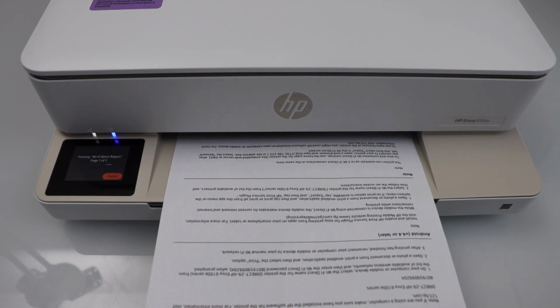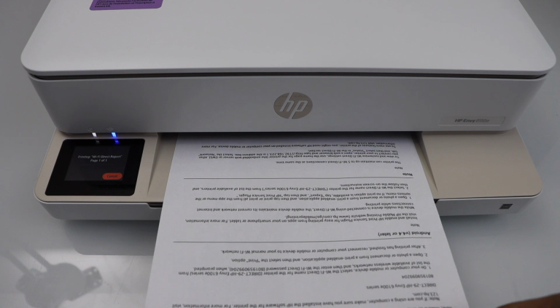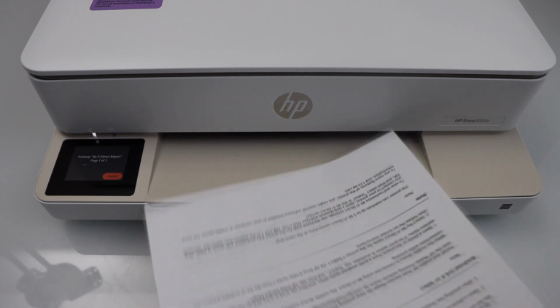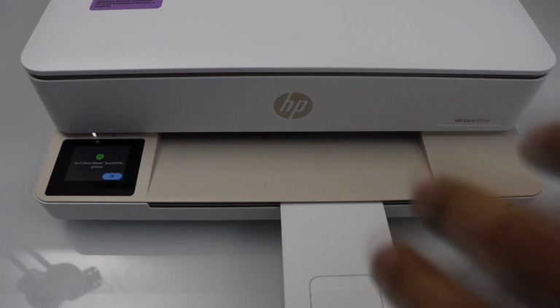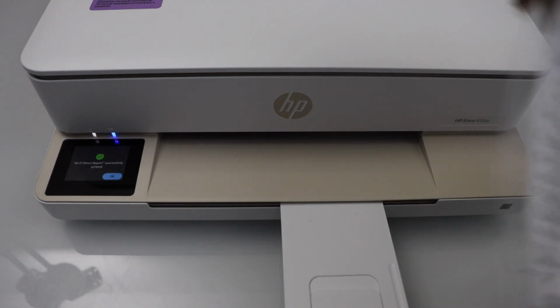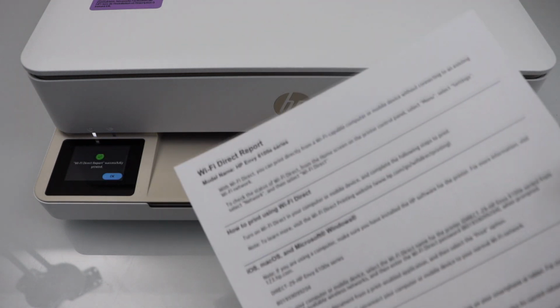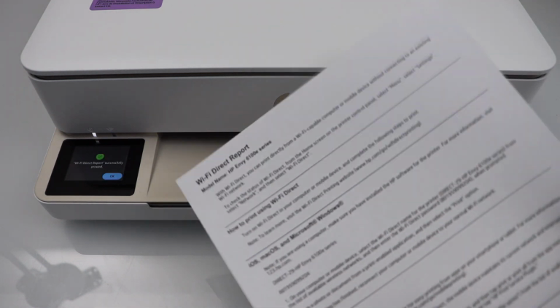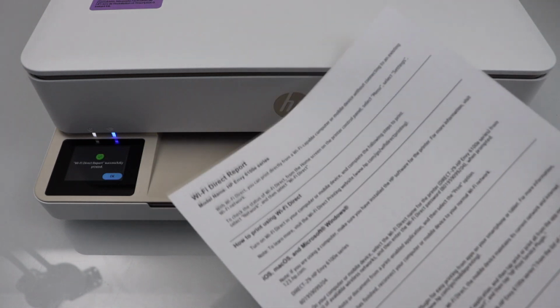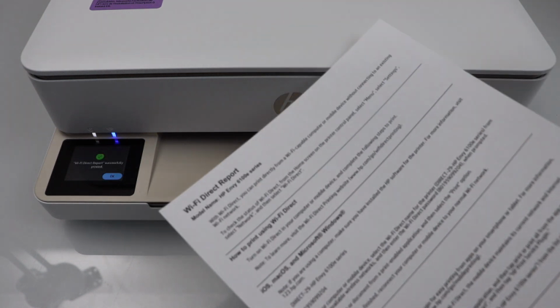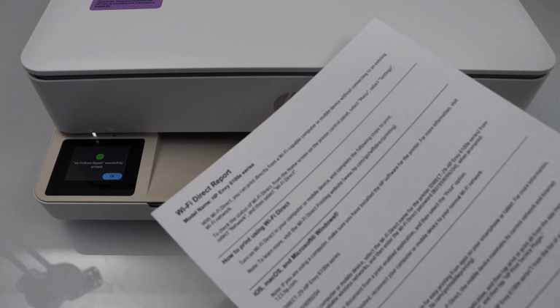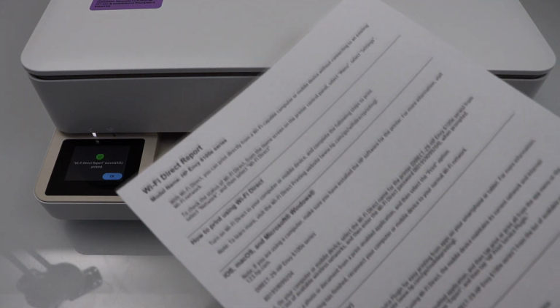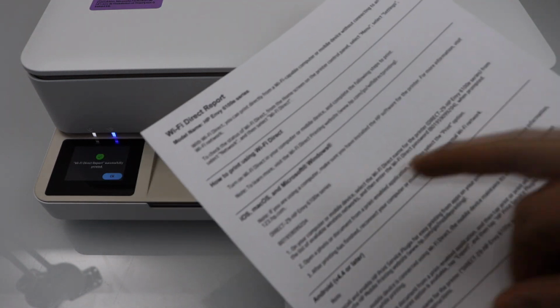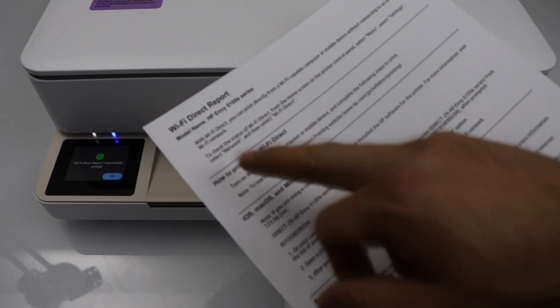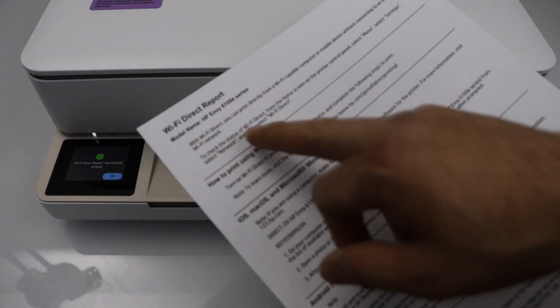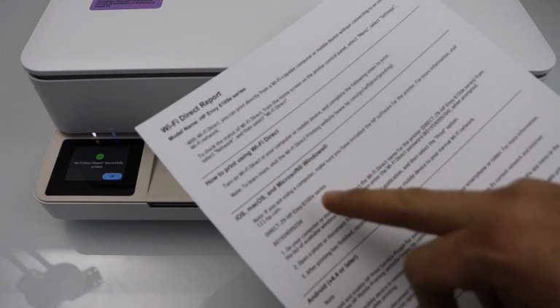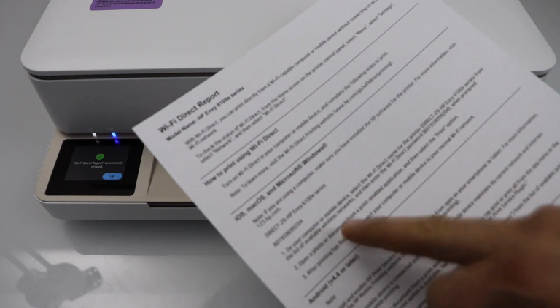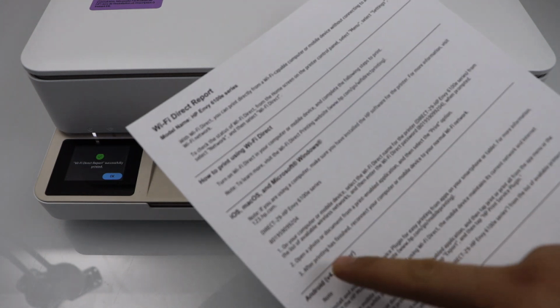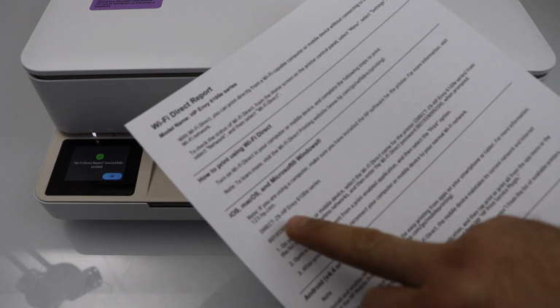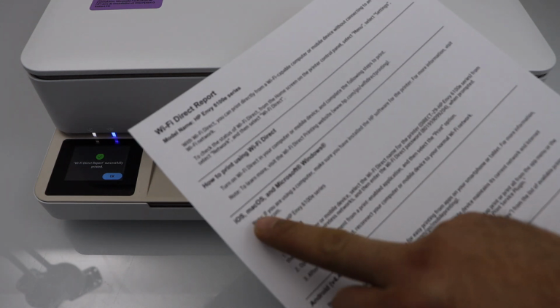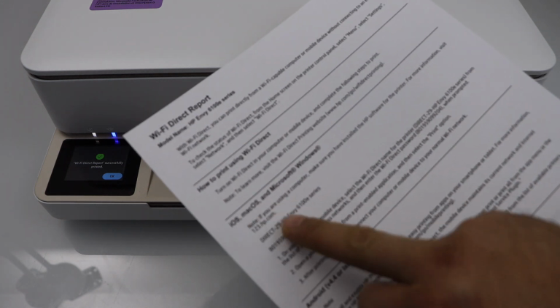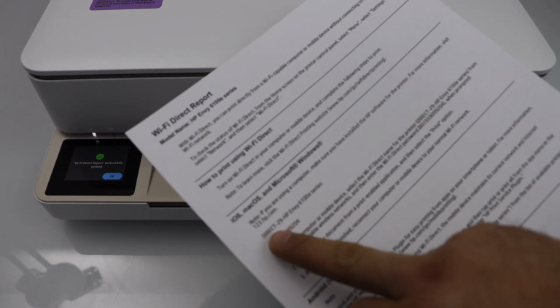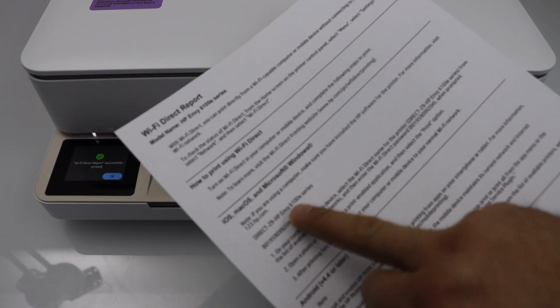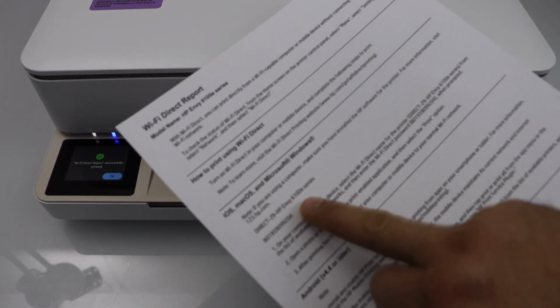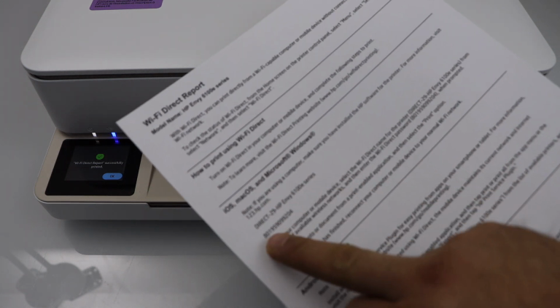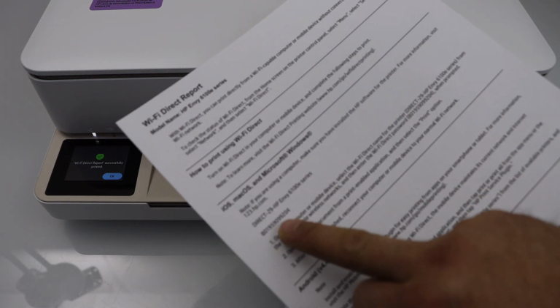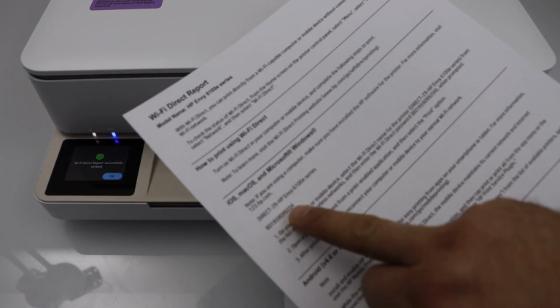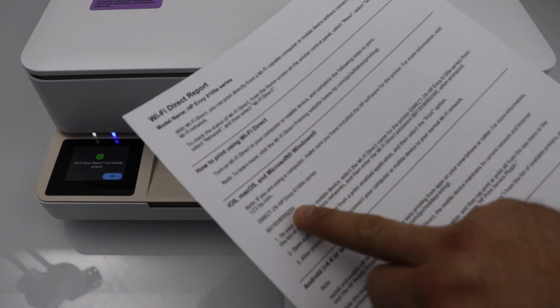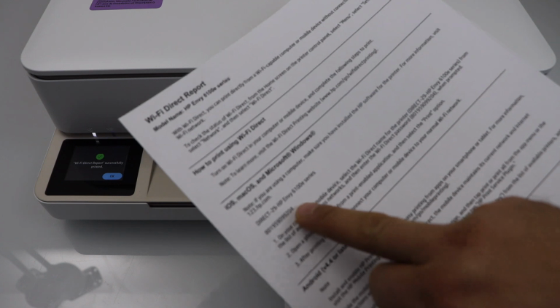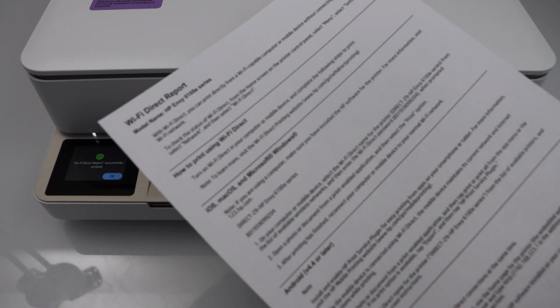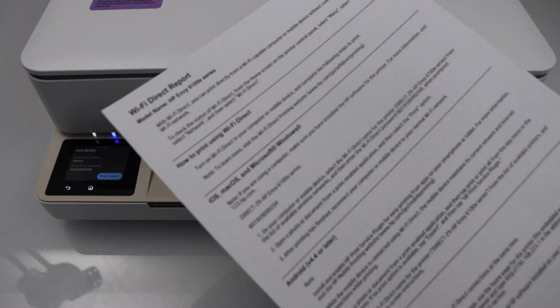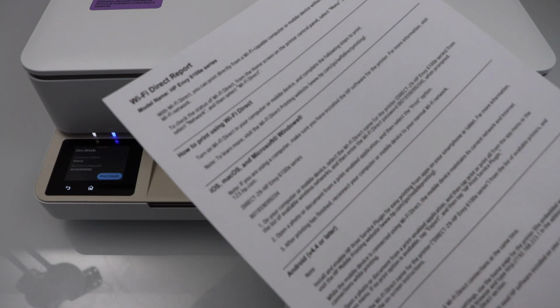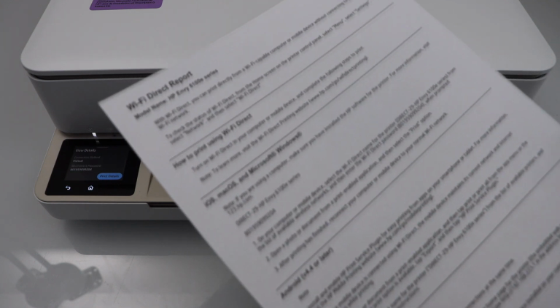On the printed page, look for the Wi-Fi details. It will display everything — you can see the name of the printer's Wi-Fi and the password, and you can keep it safe.